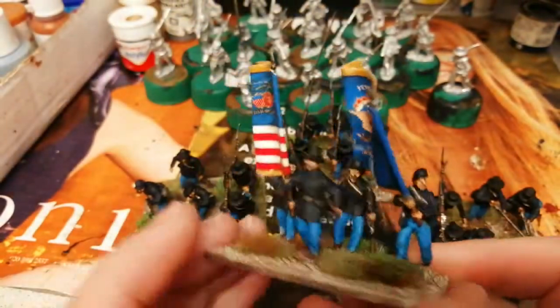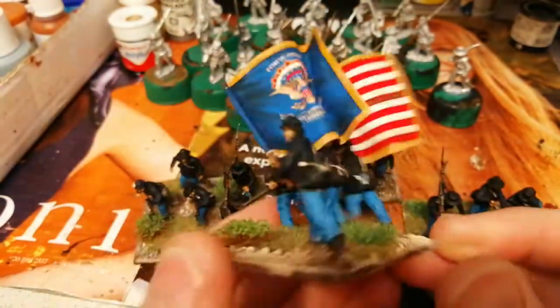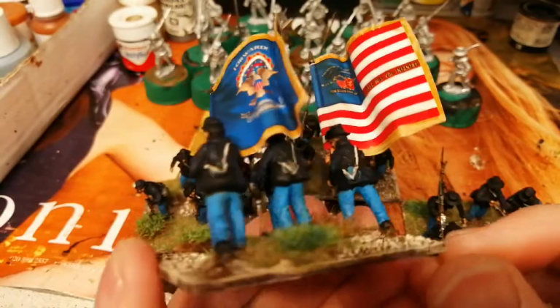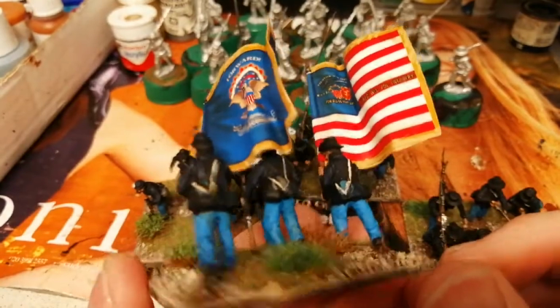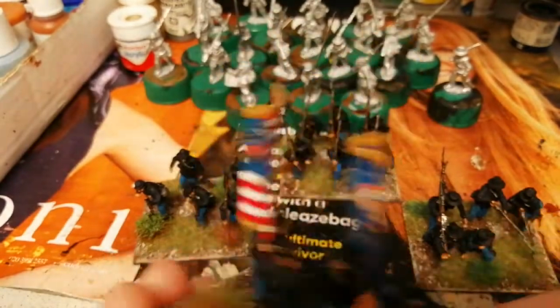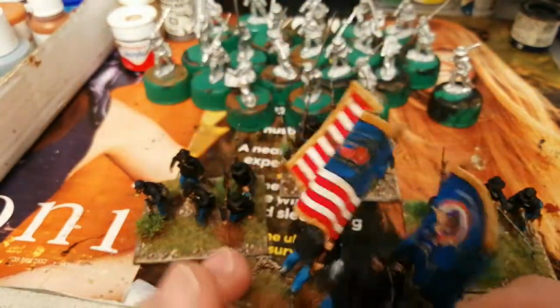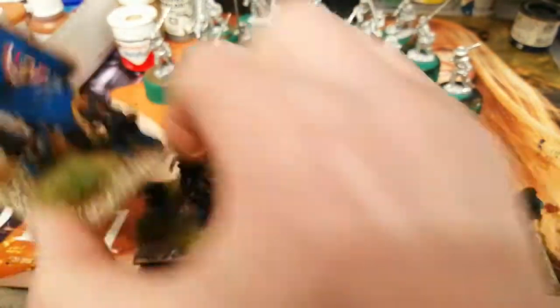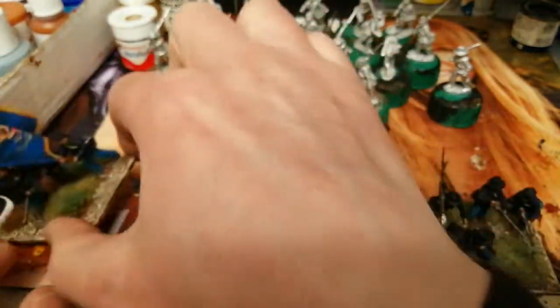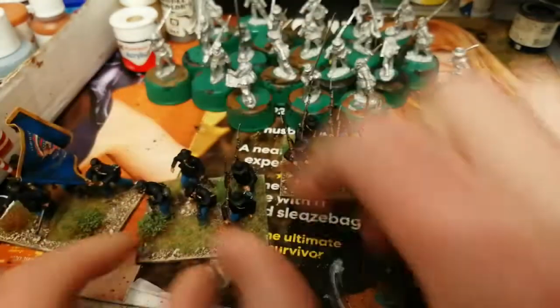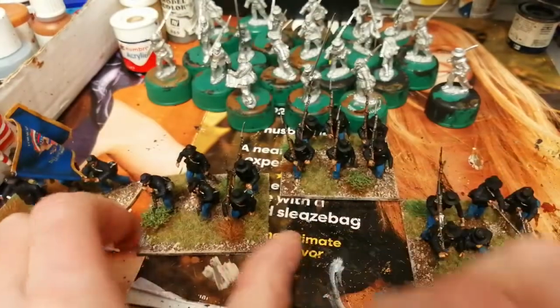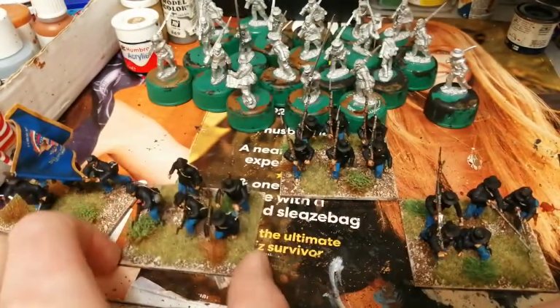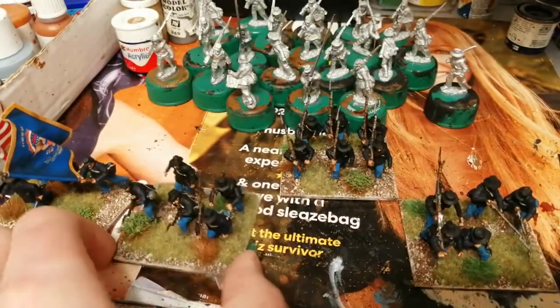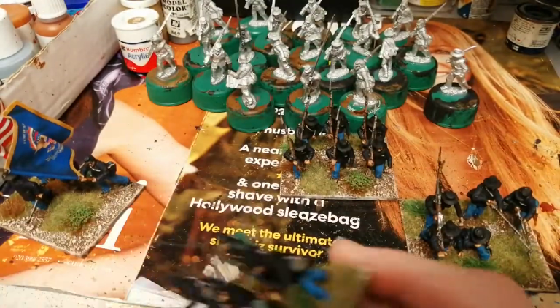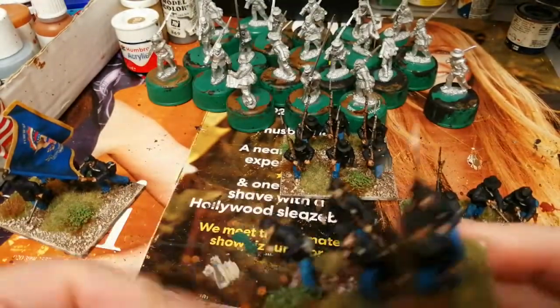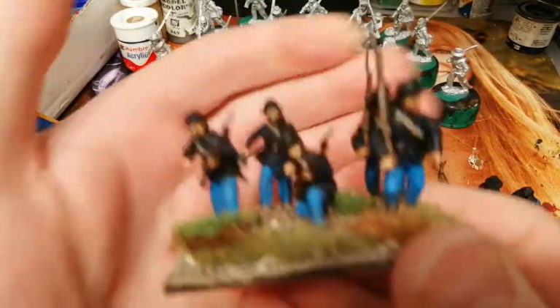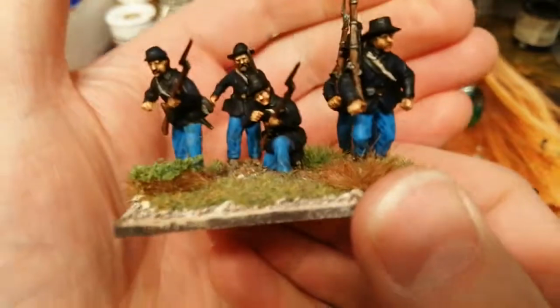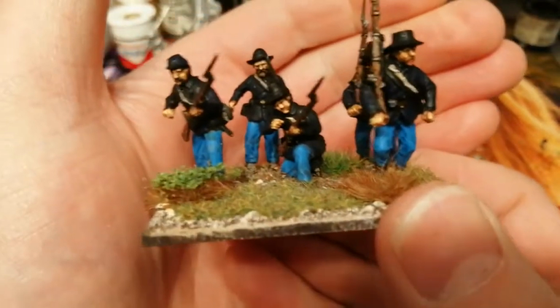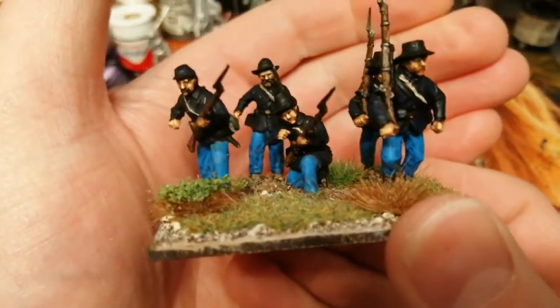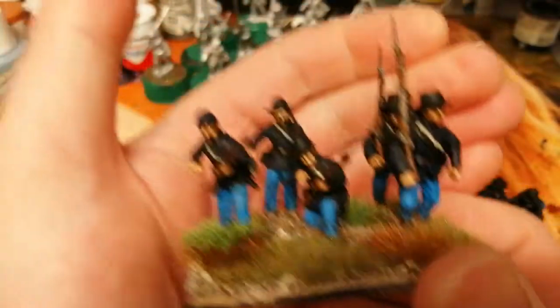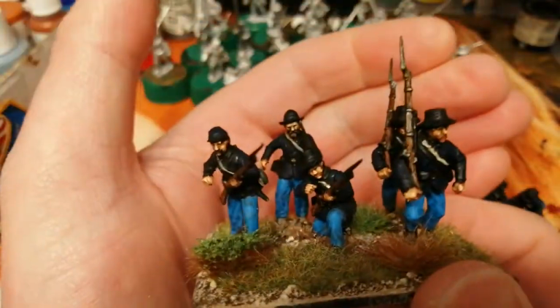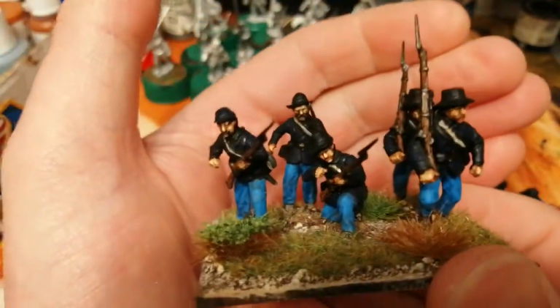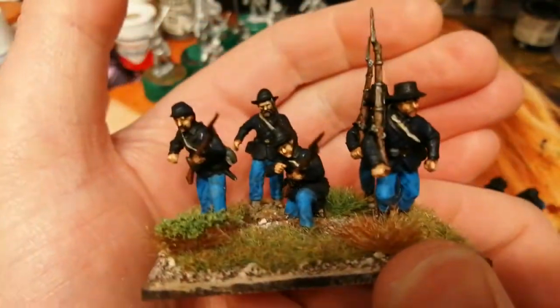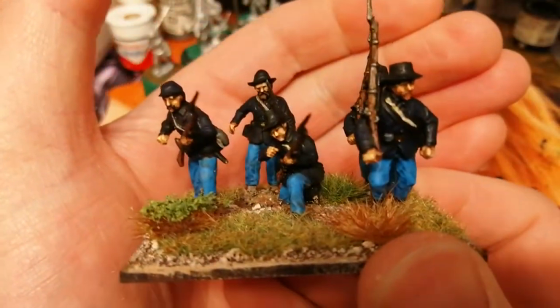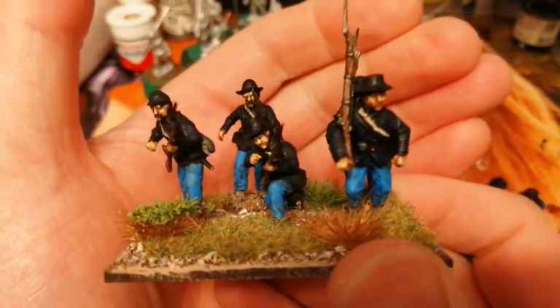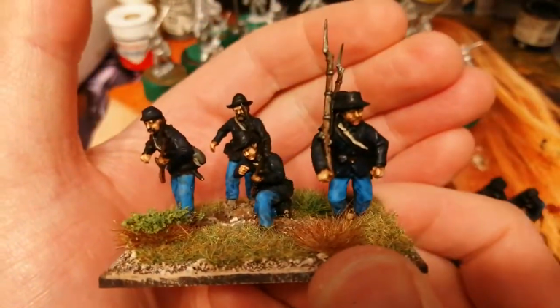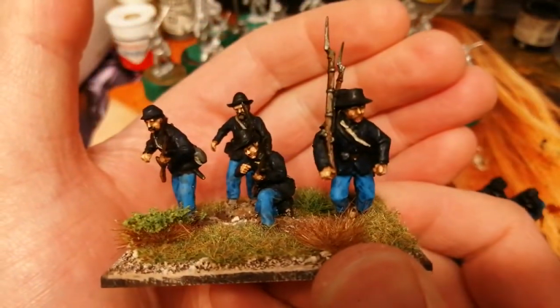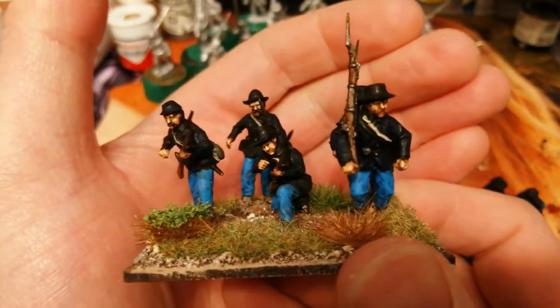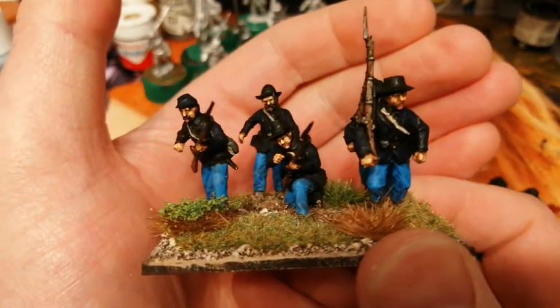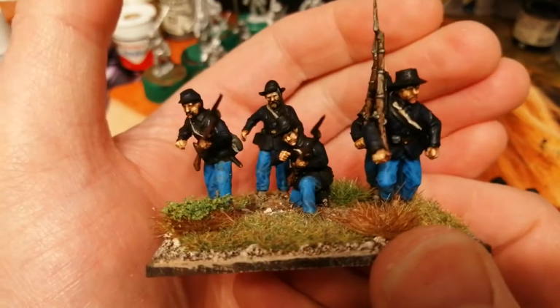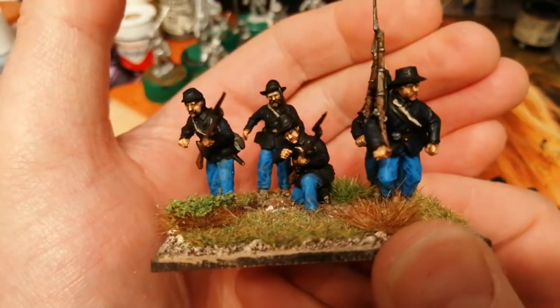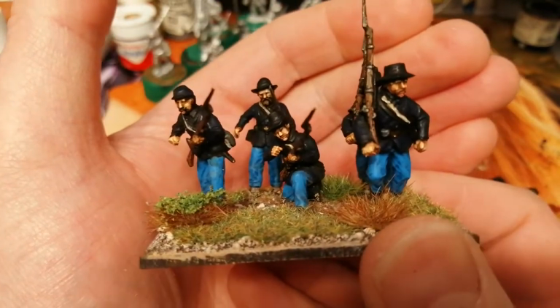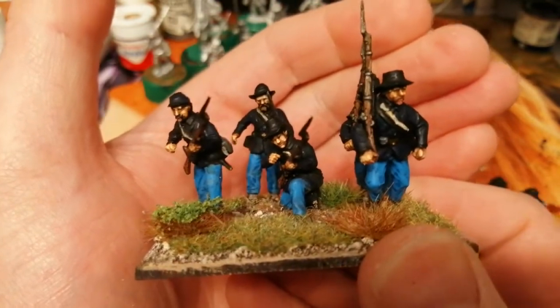They didn't serve in any major battles that I've looked up, like Antietam or Gettysburg or that, but I suppose it's for the flags — I had them, I sent away for them and just picked them up.